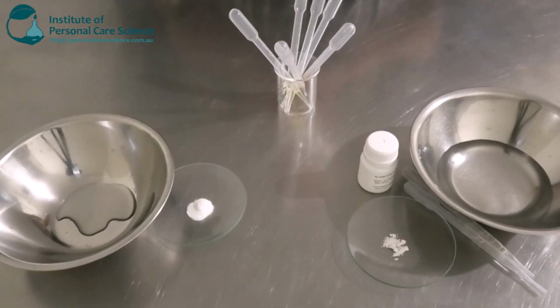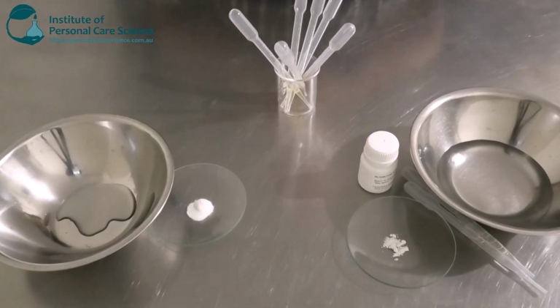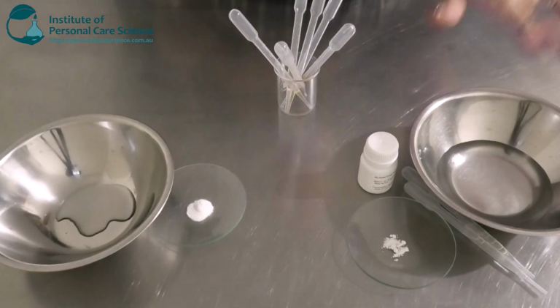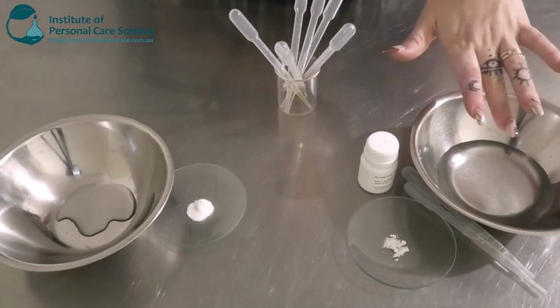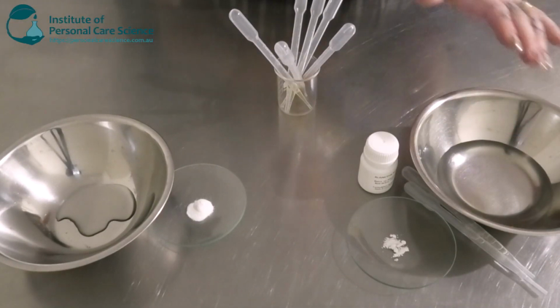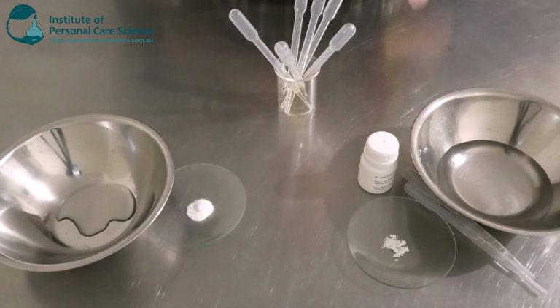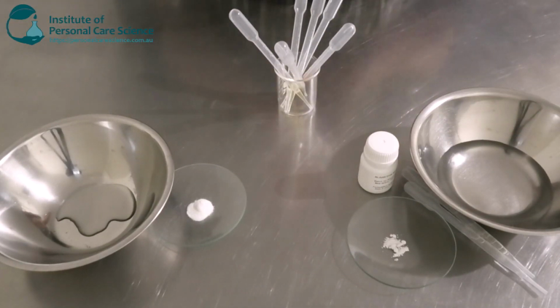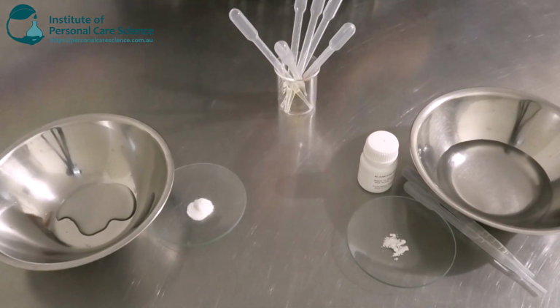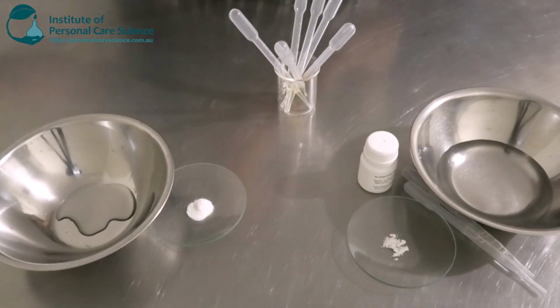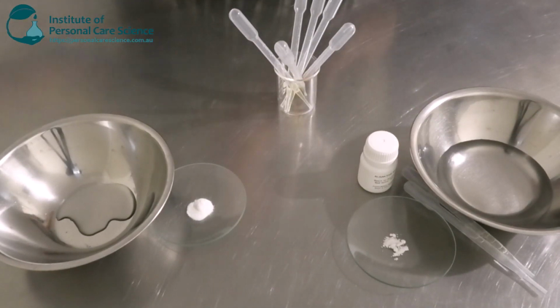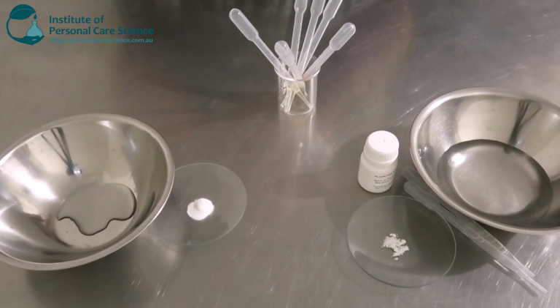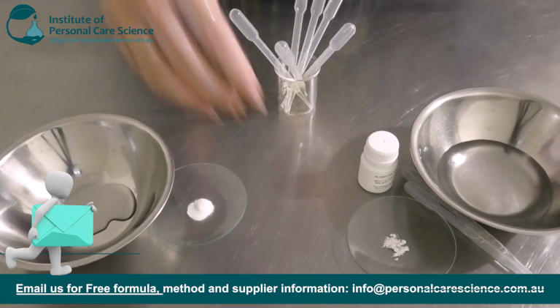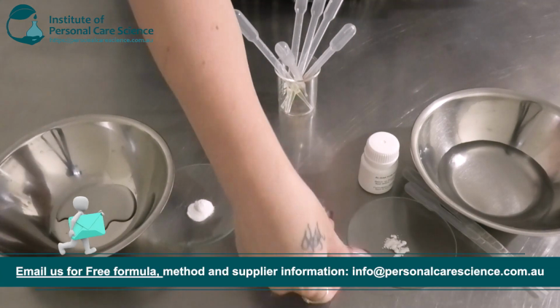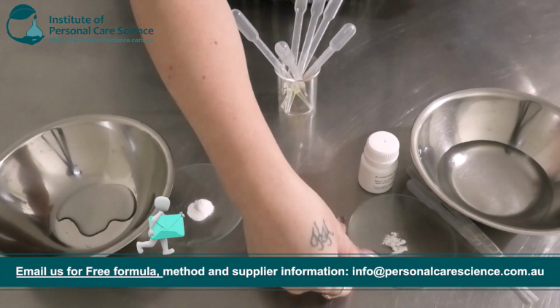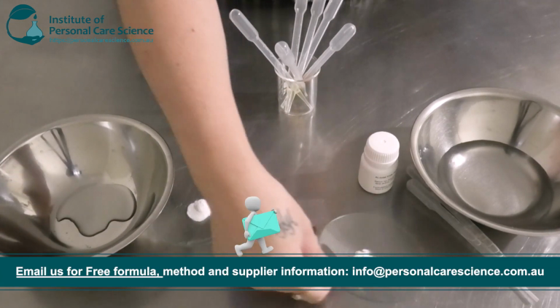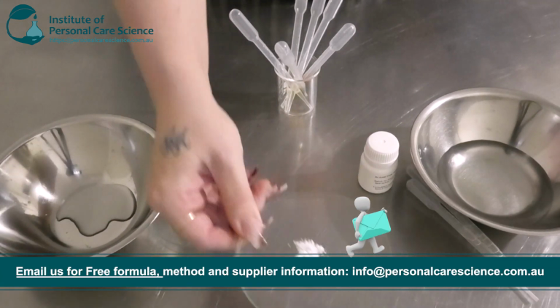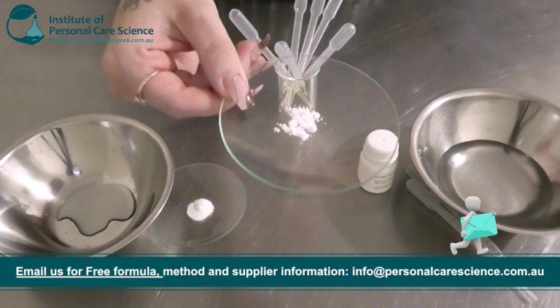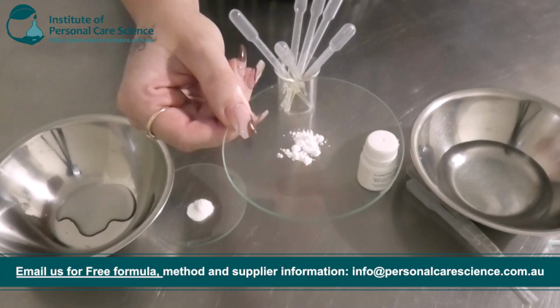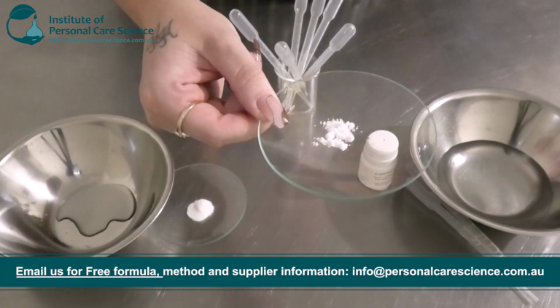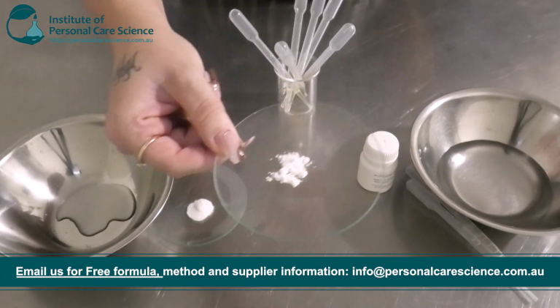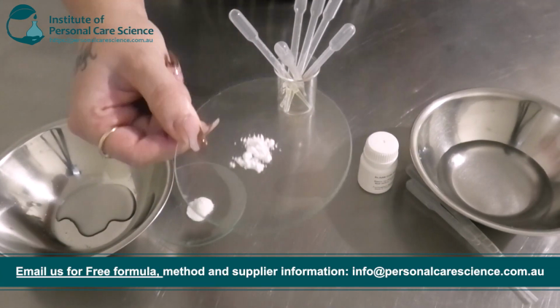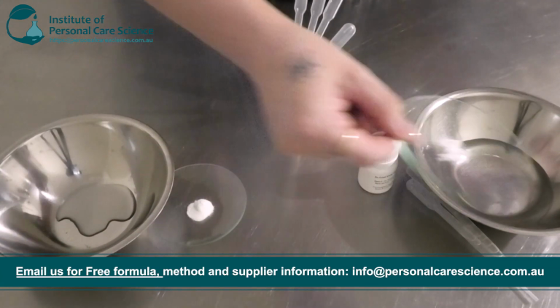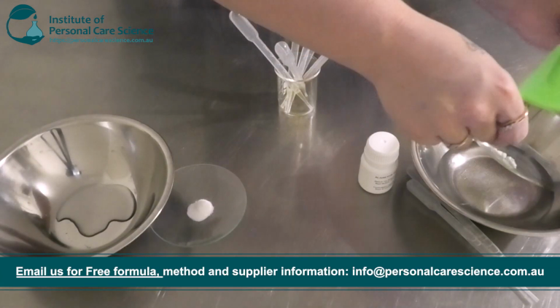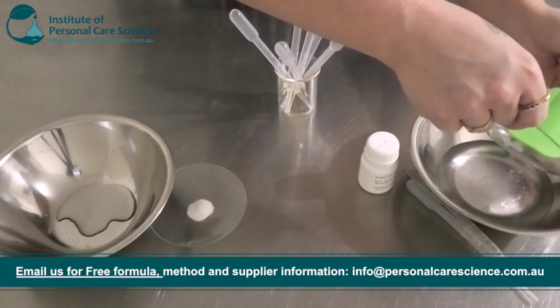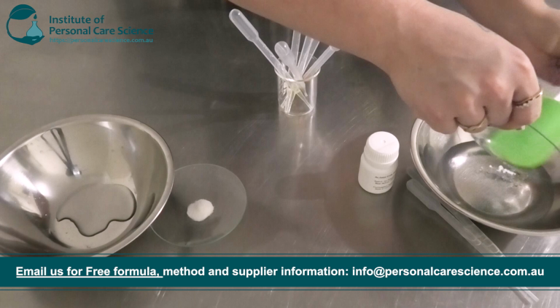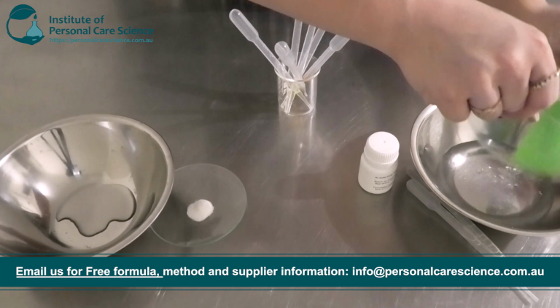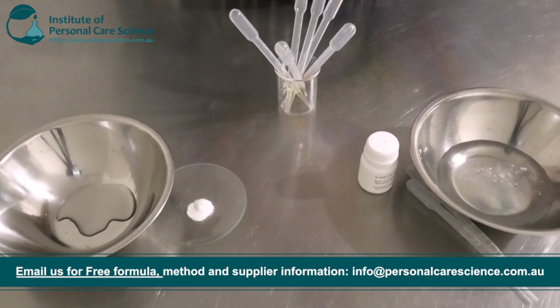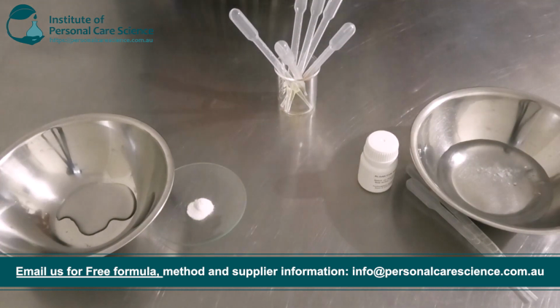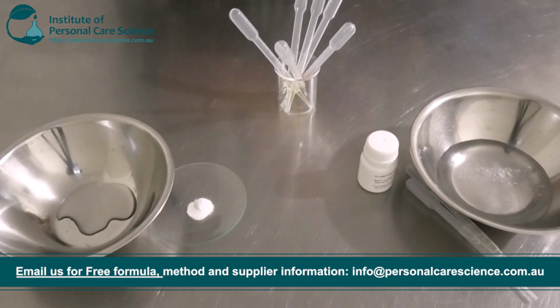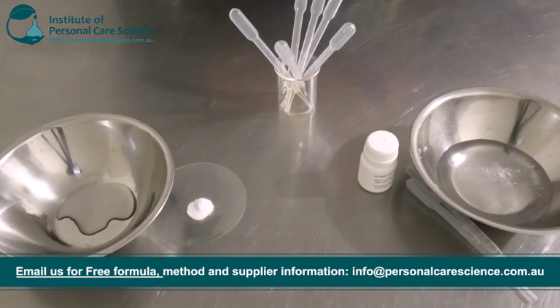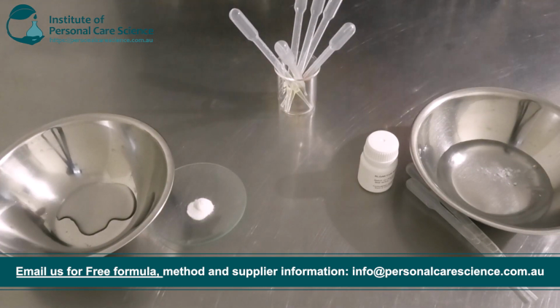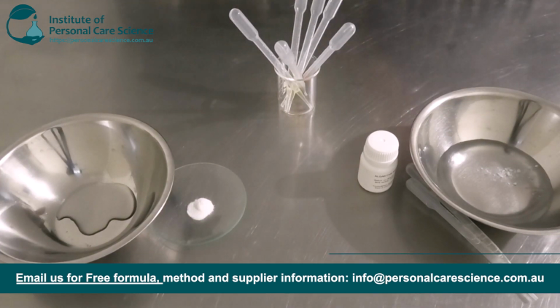Starting off here I have my water phase. I'm going to be adding some allantoin. This is a nice anti-irritant soothing material, as we are using something that's highly active. It's also good for moisturization as well.